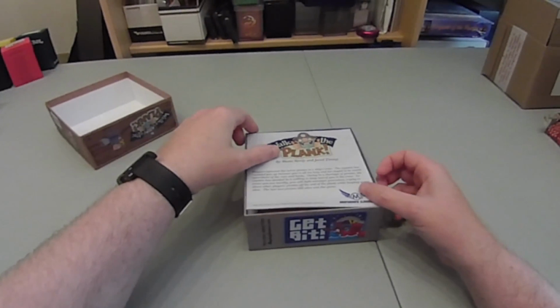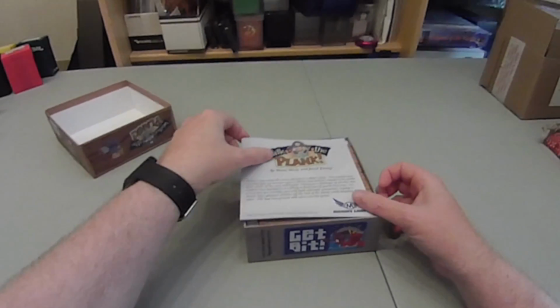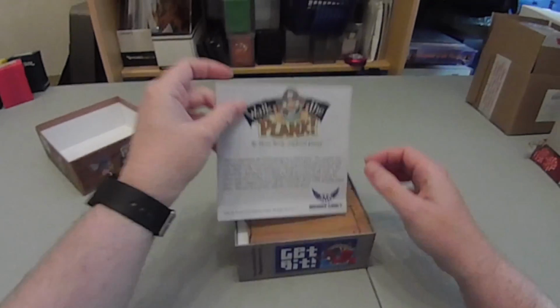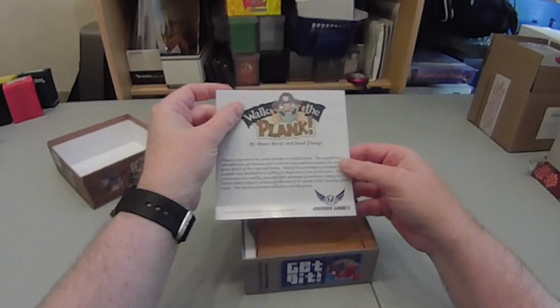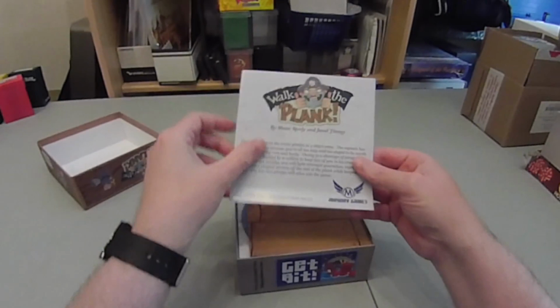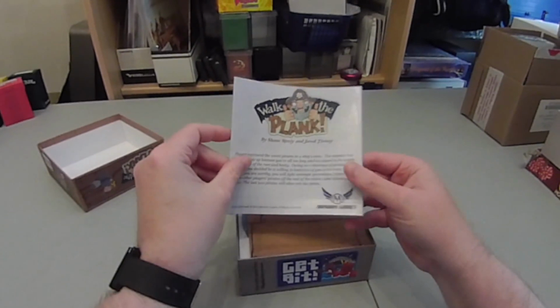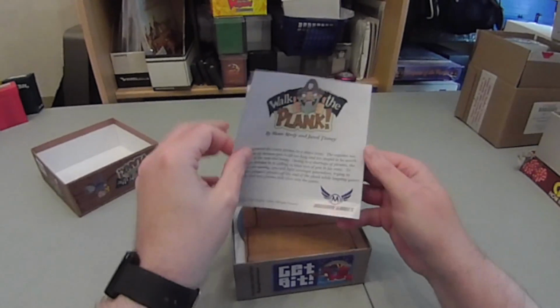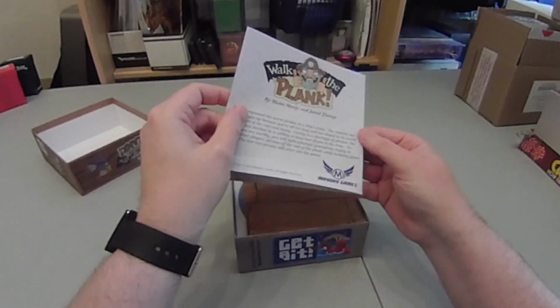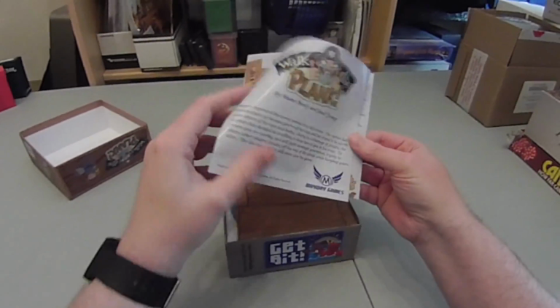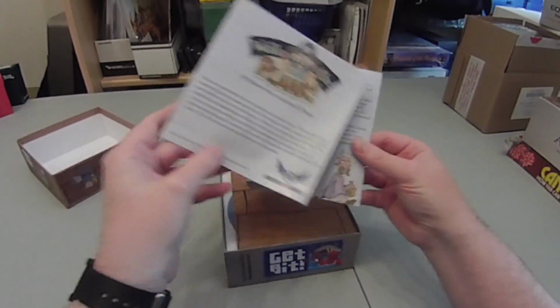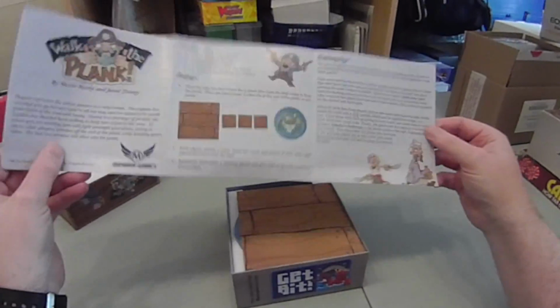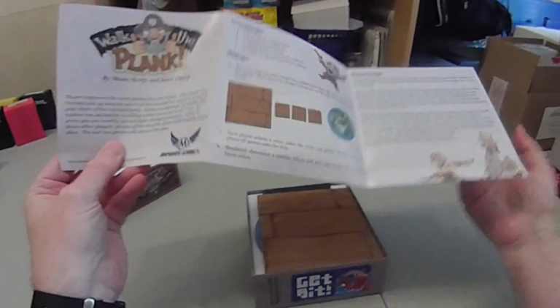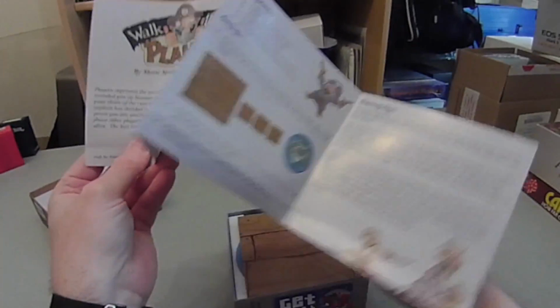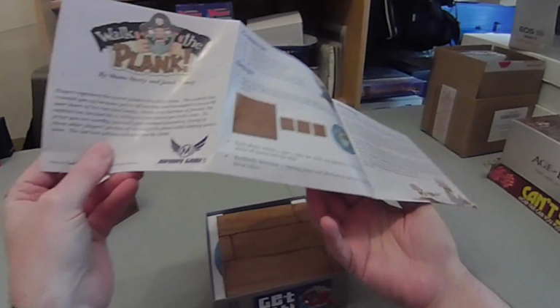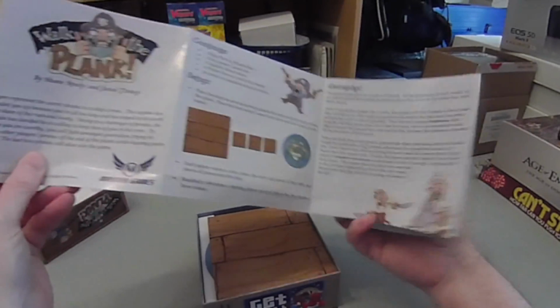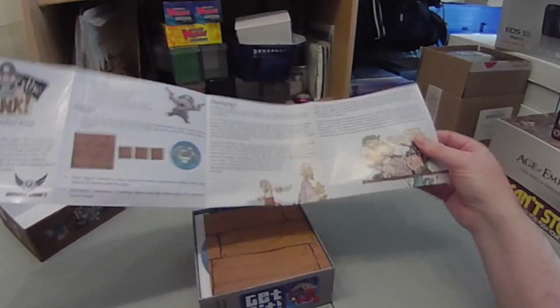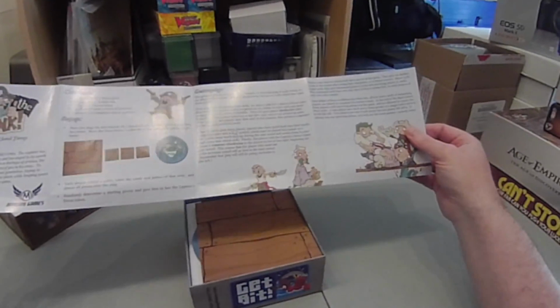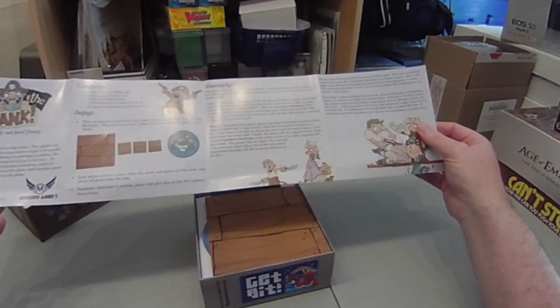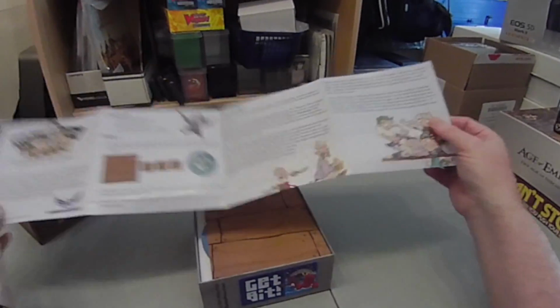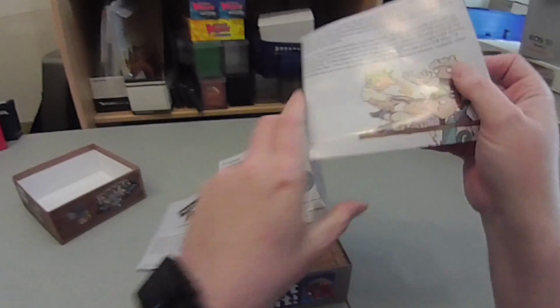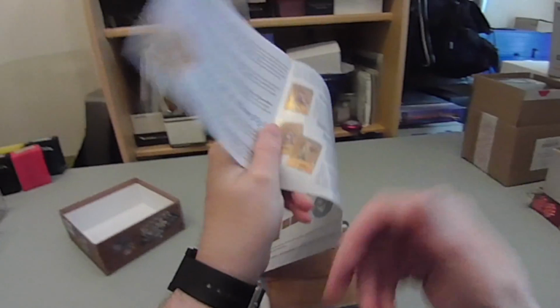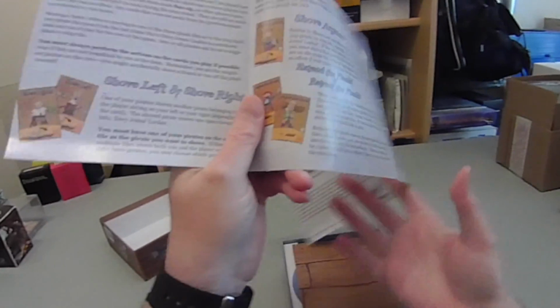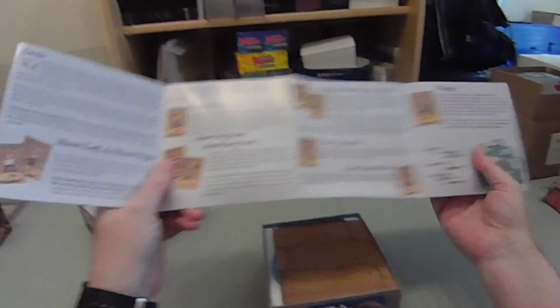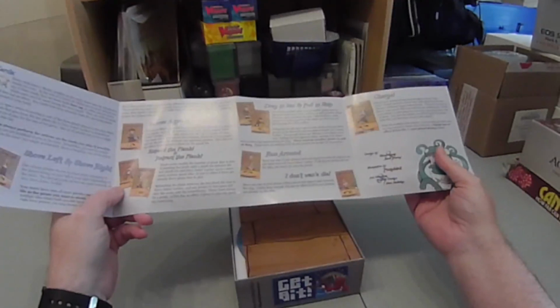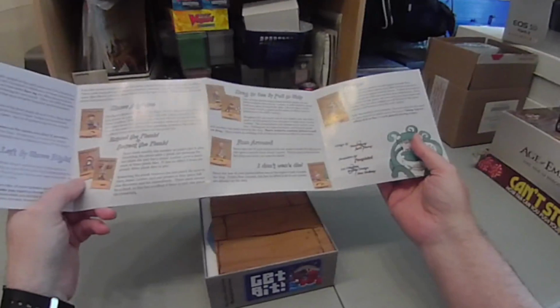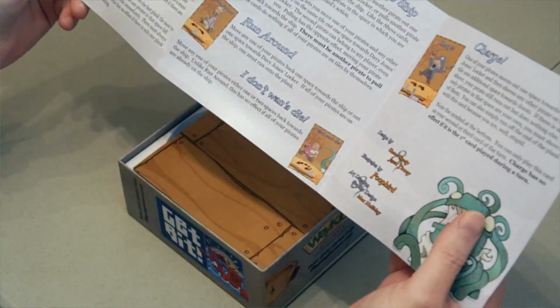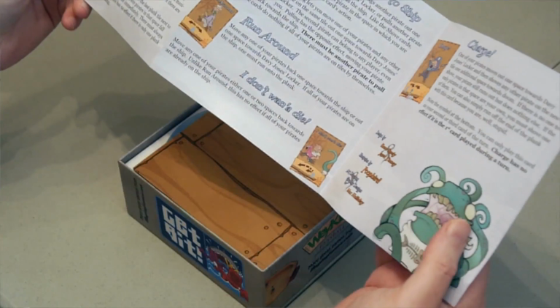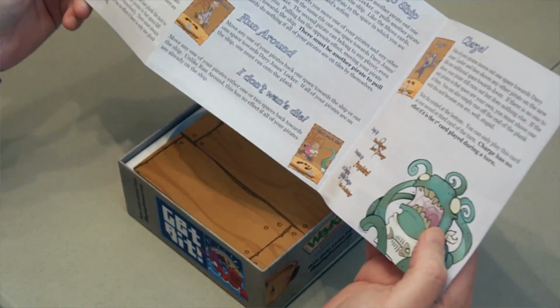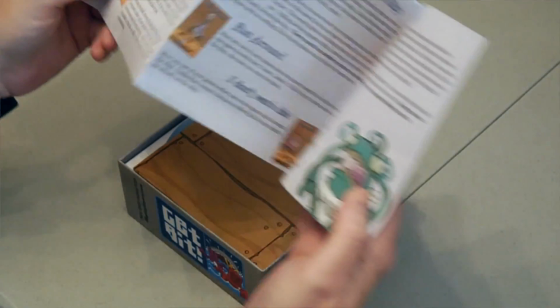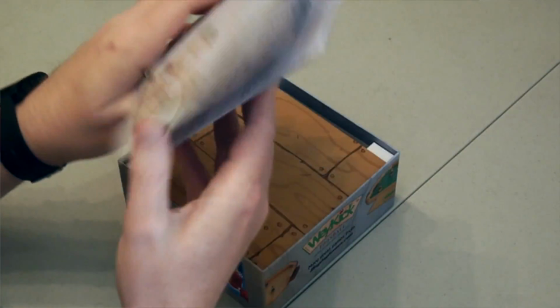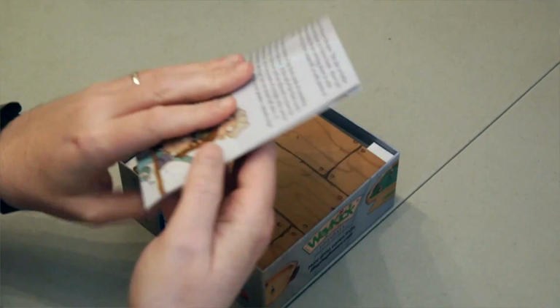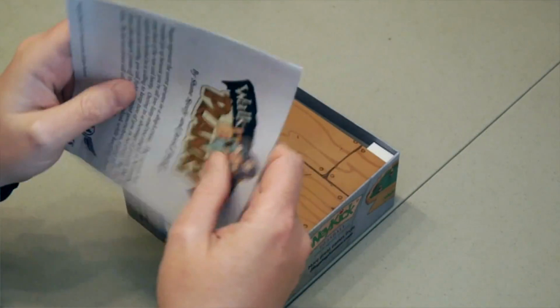So let's start with the rules. There's not really much to them as you can see — you could read those in a few minutes. Everything there is explained quite simply.